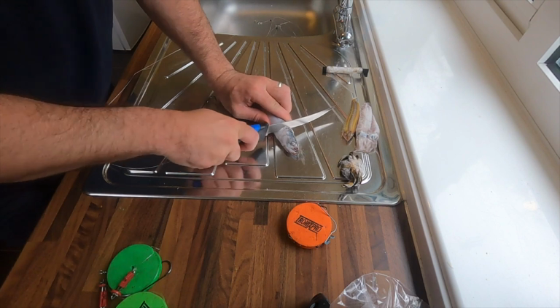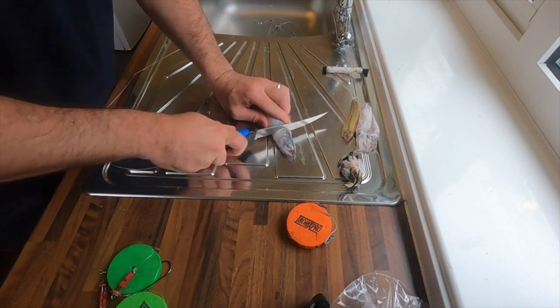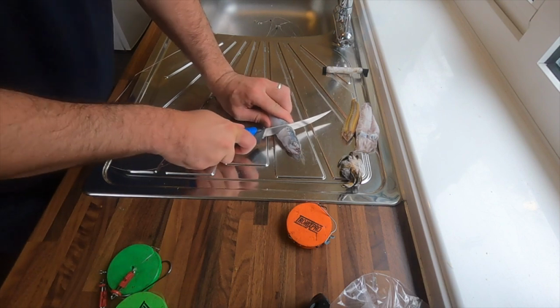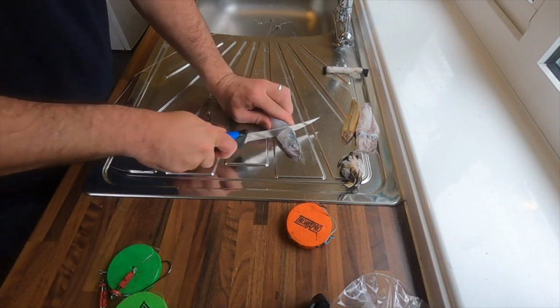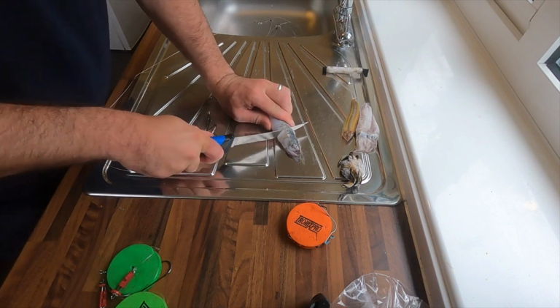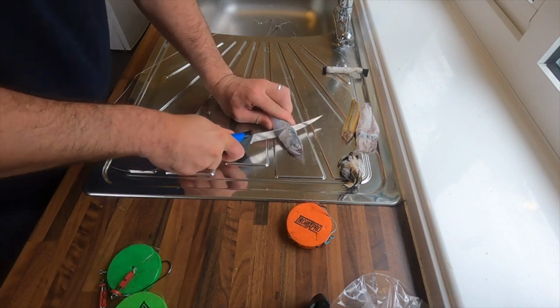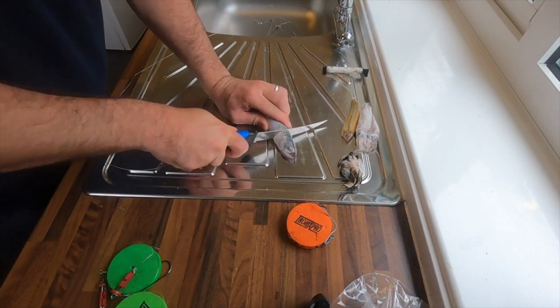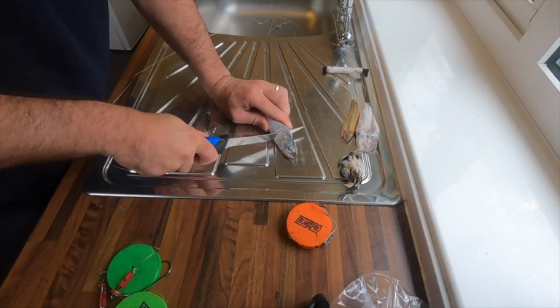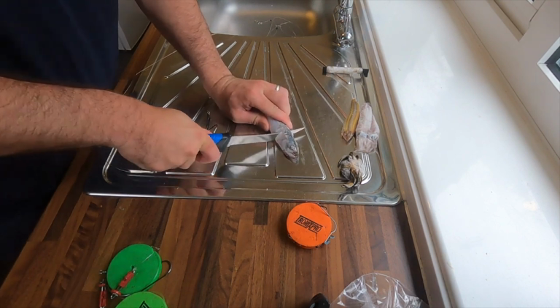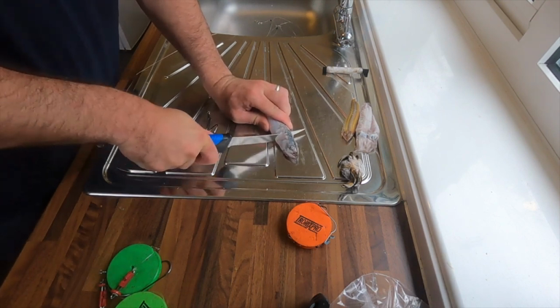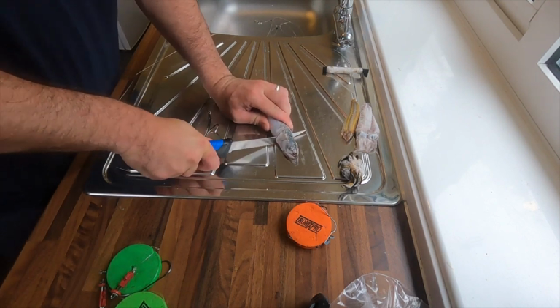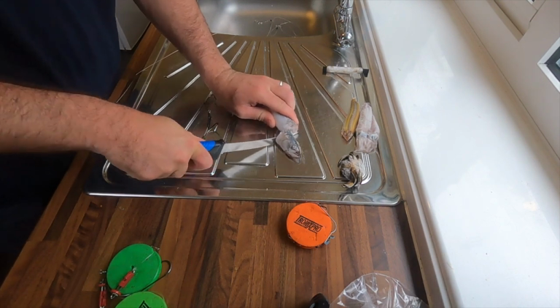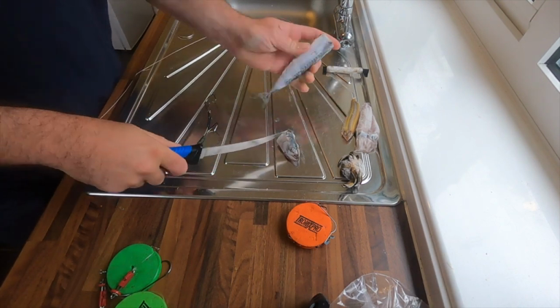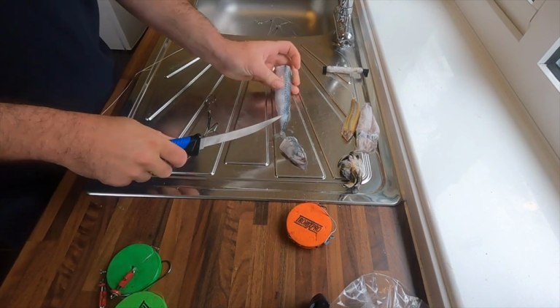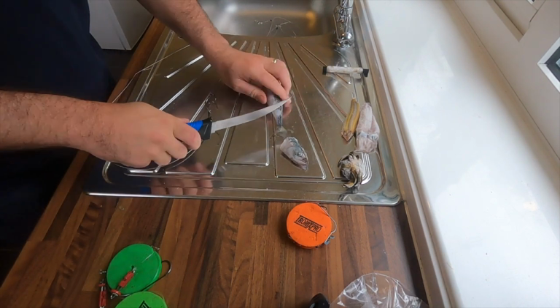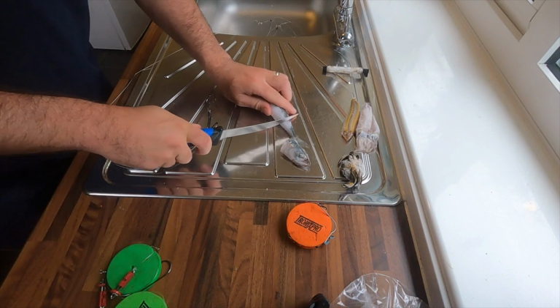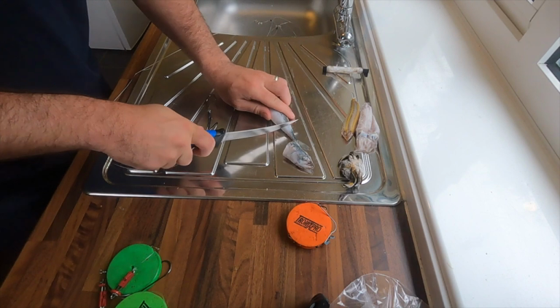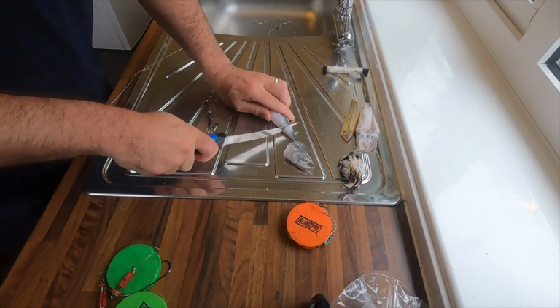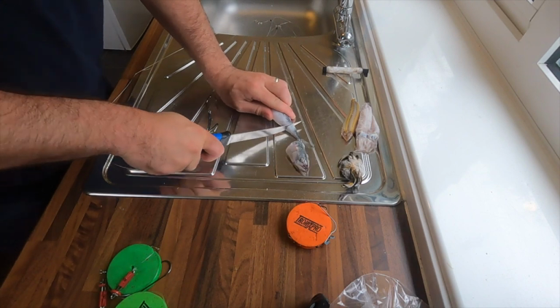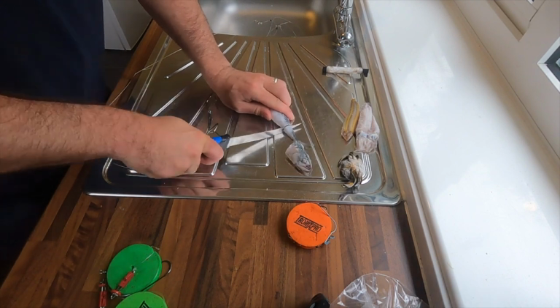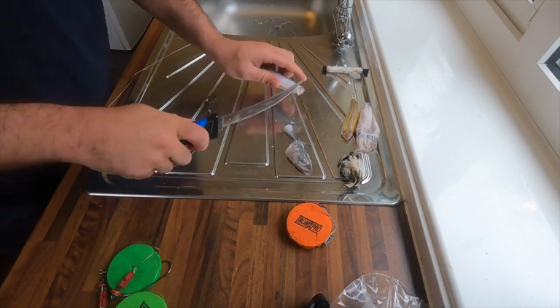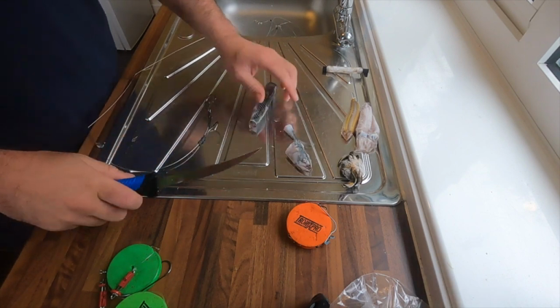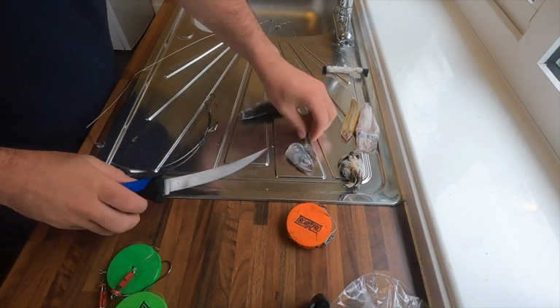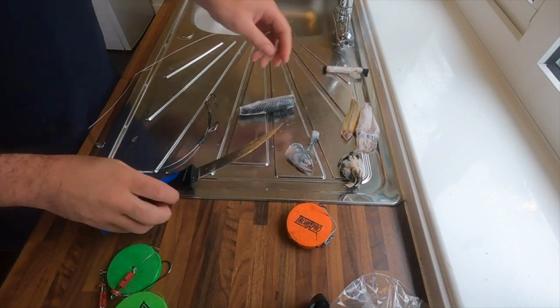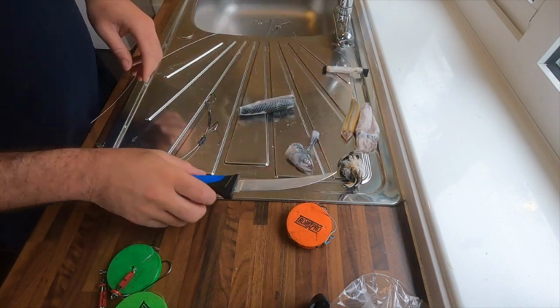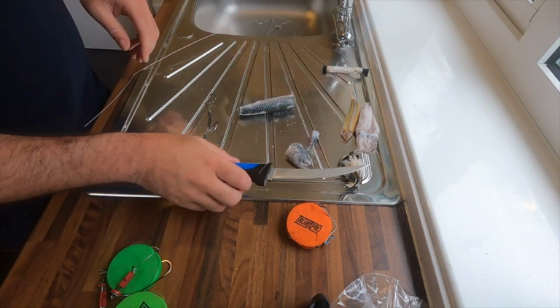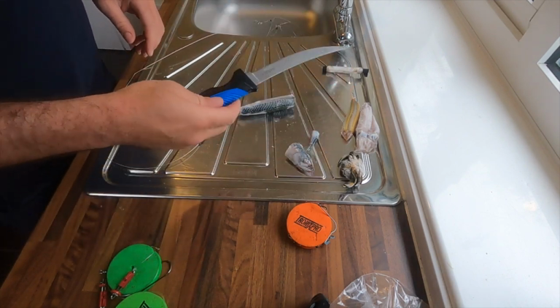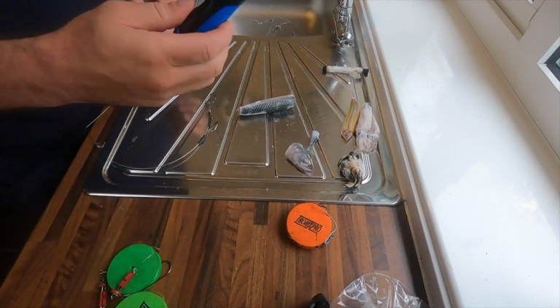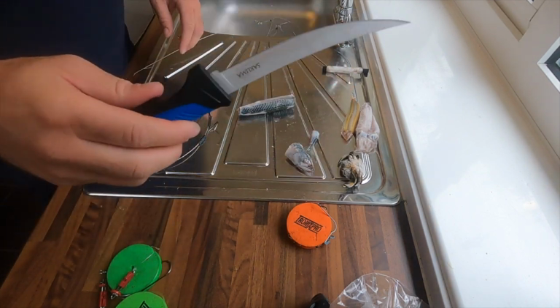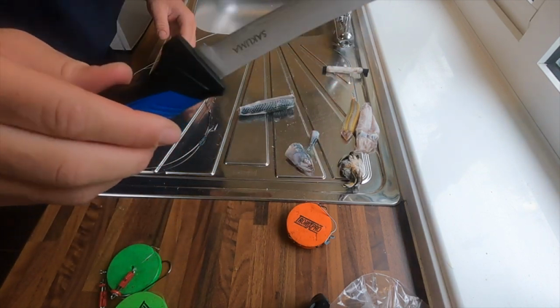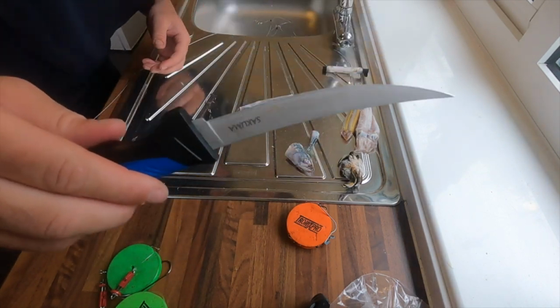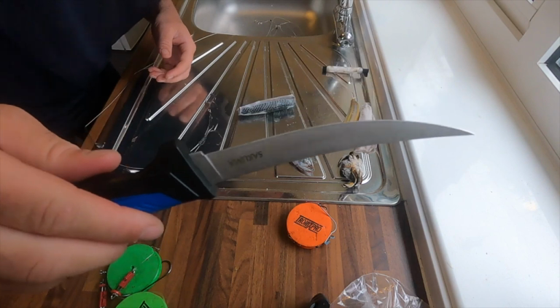I'll head it - this is very frozen, I'm probably going to slip and cut my fingers. I might grab a tea towel but my missus will kill me. Nice sharp knife to cut it down.